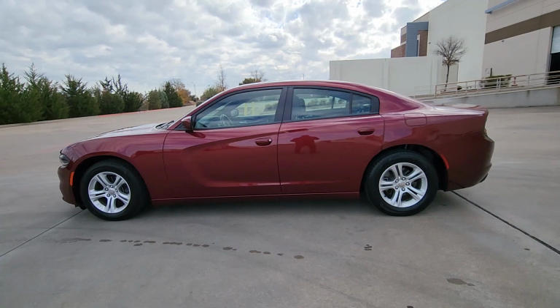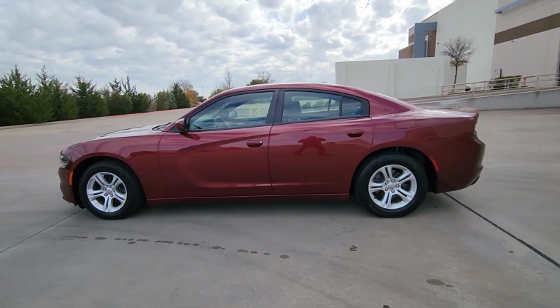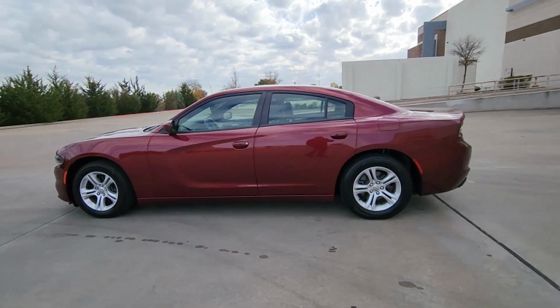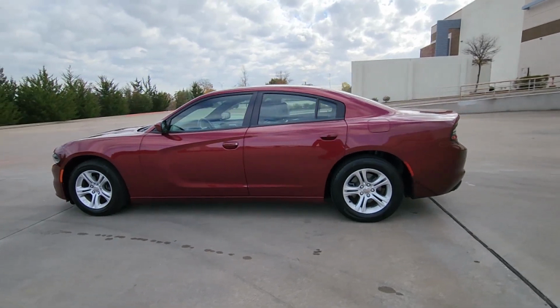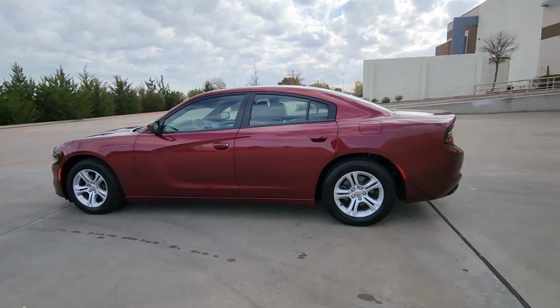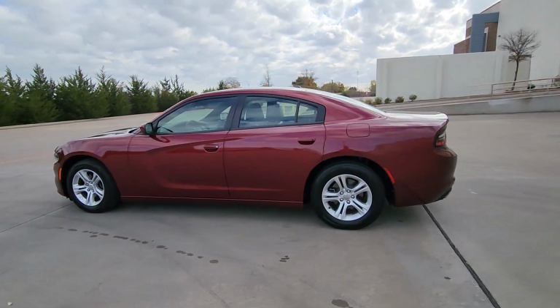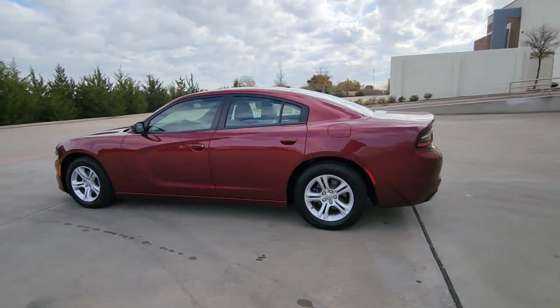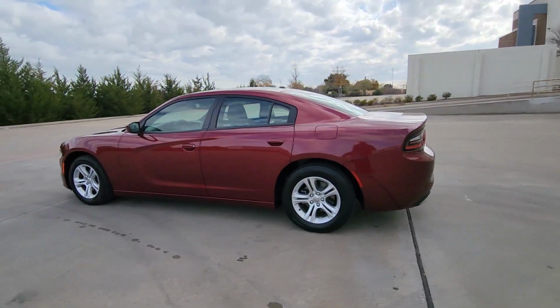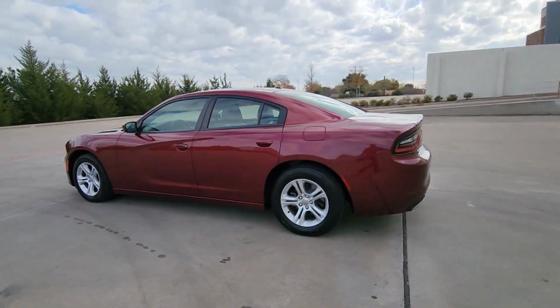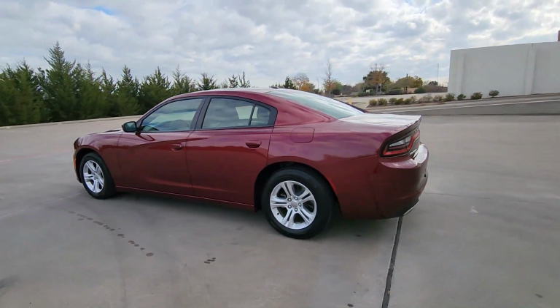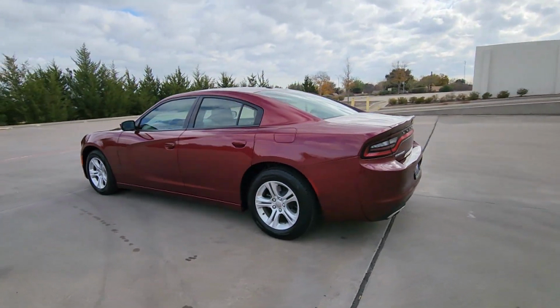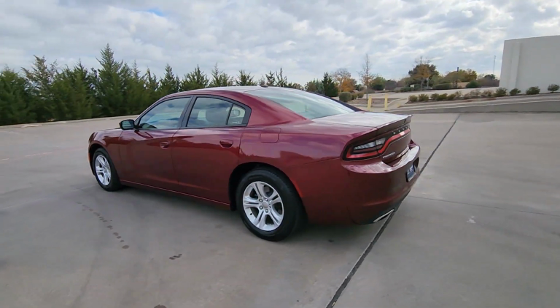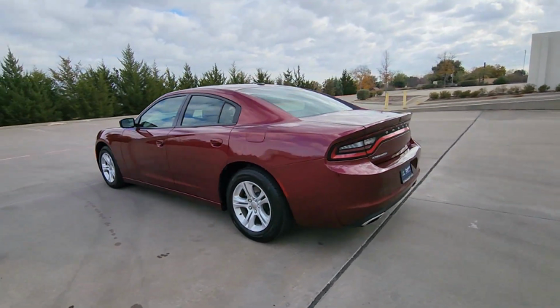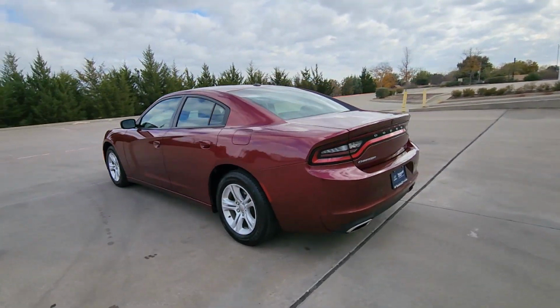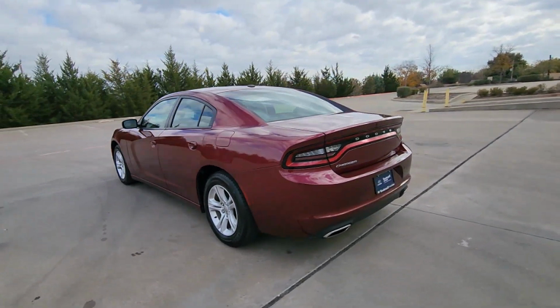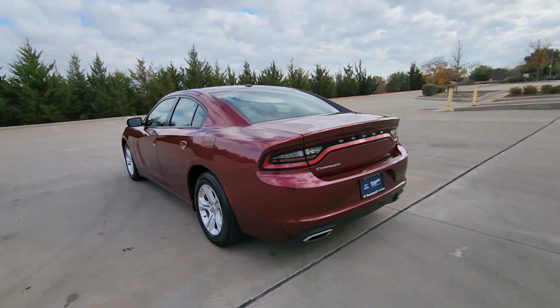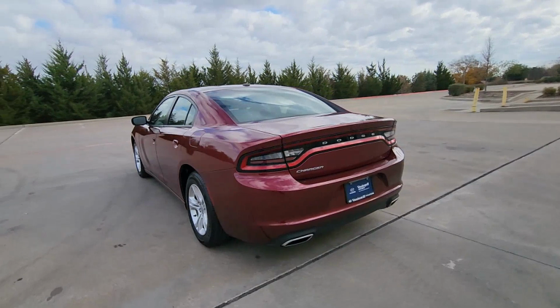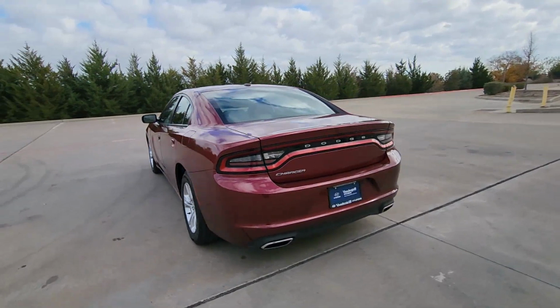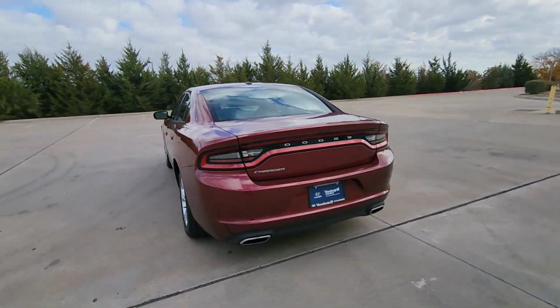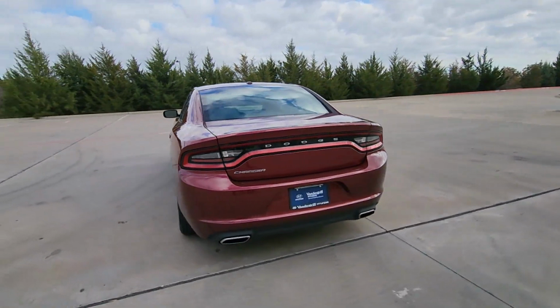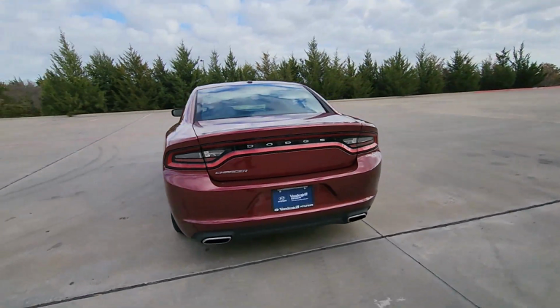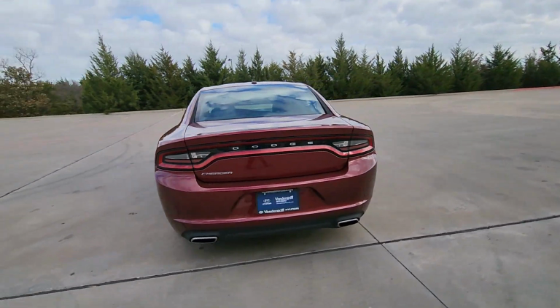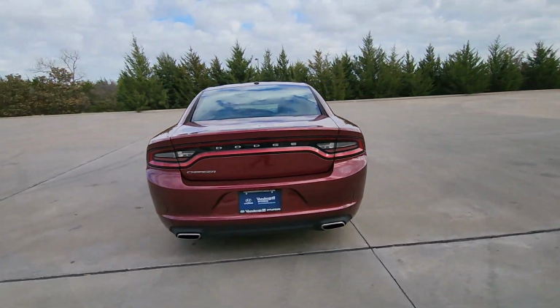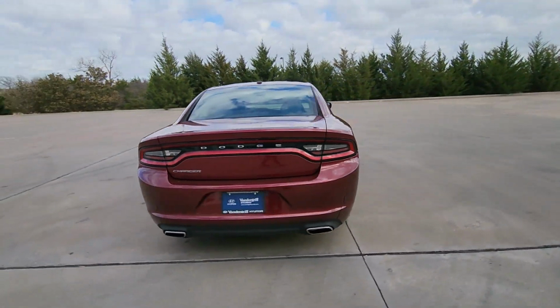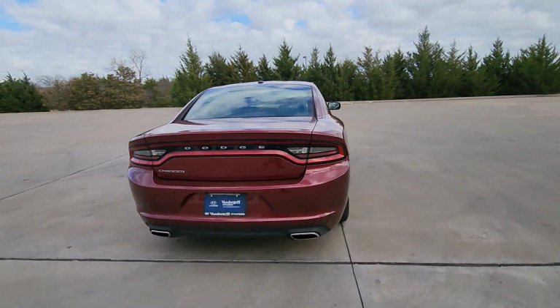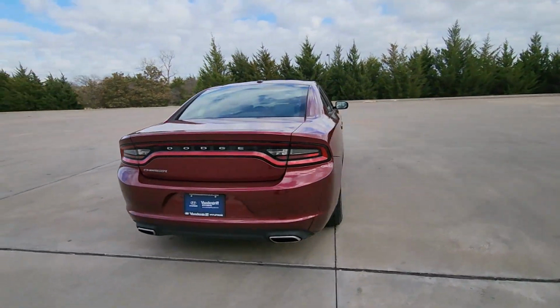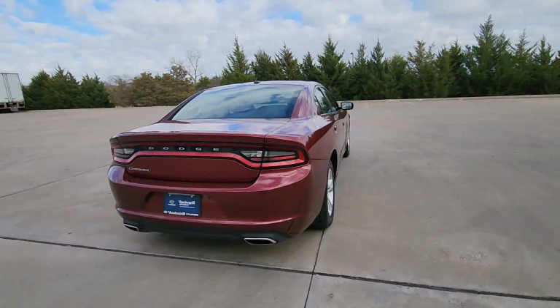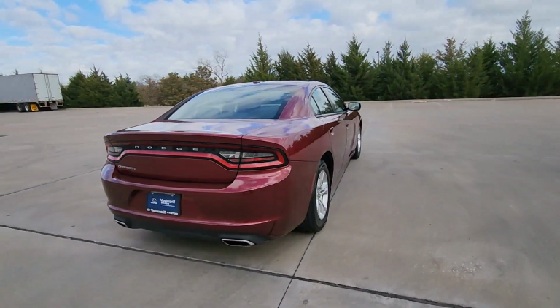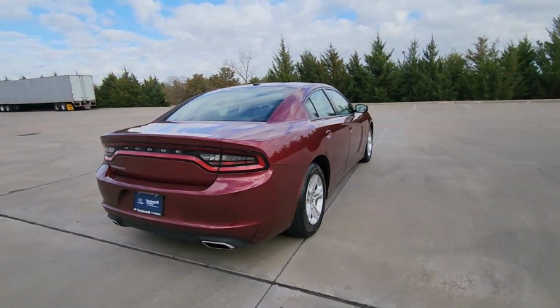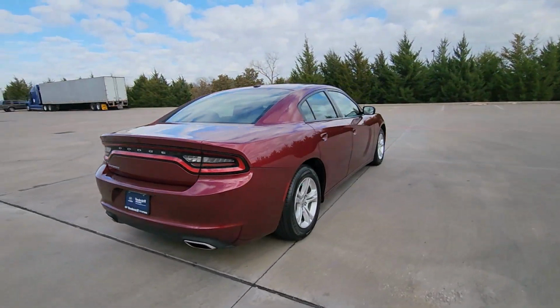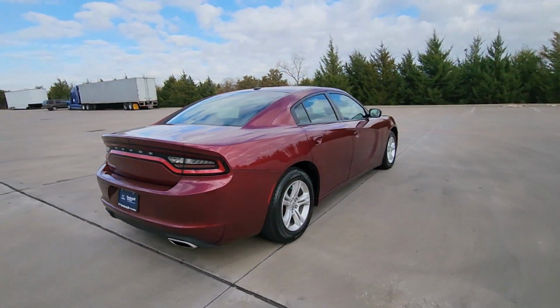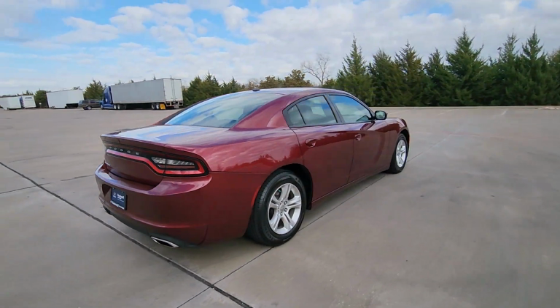You're gonna love the 2021 Dodge Charger. With less than 70,000 miles on the odometer, this vehicle provides excellent value.